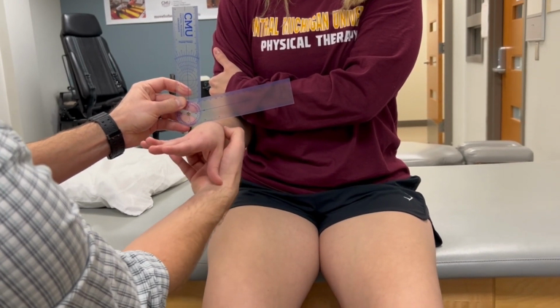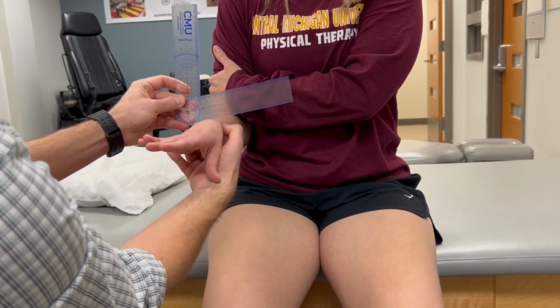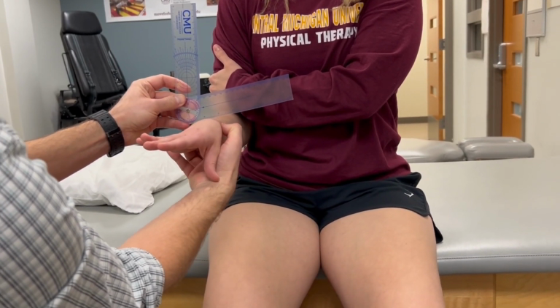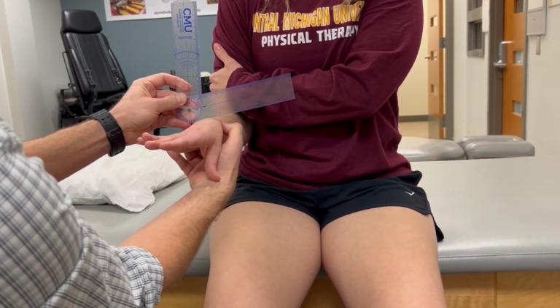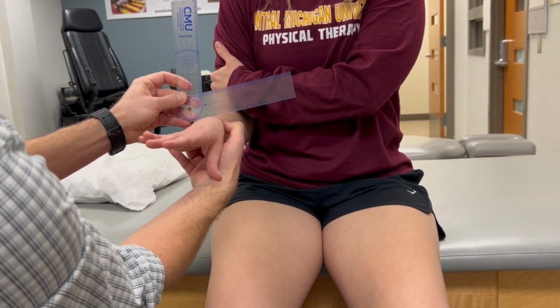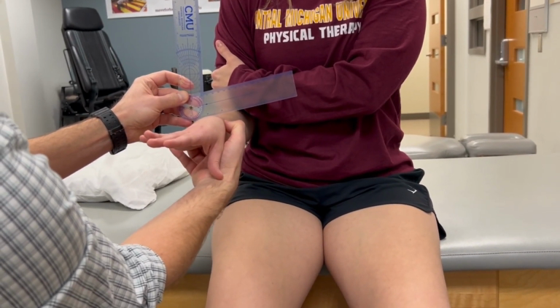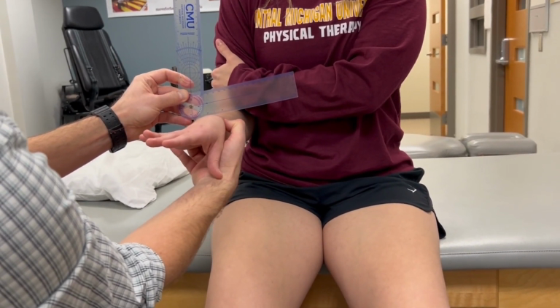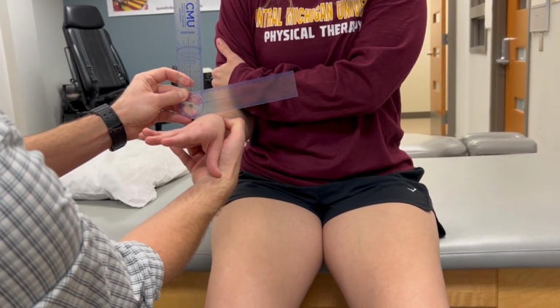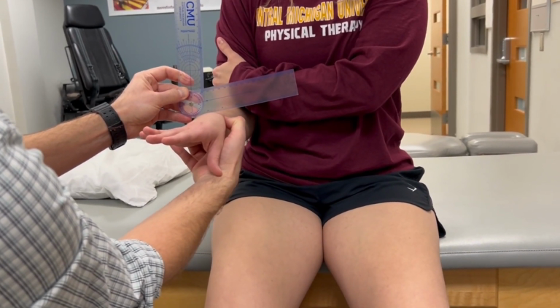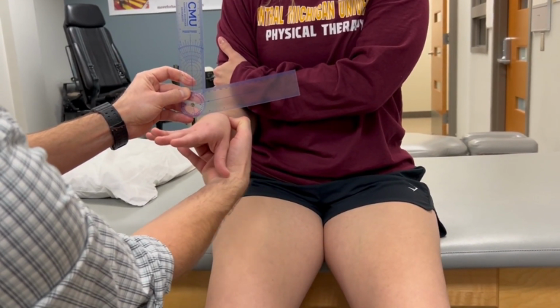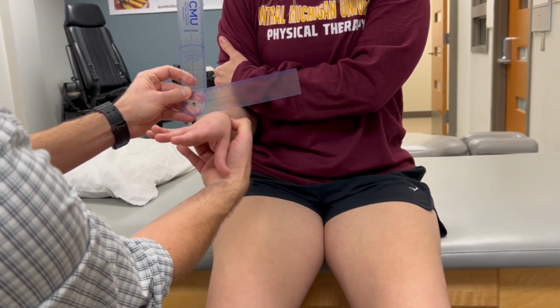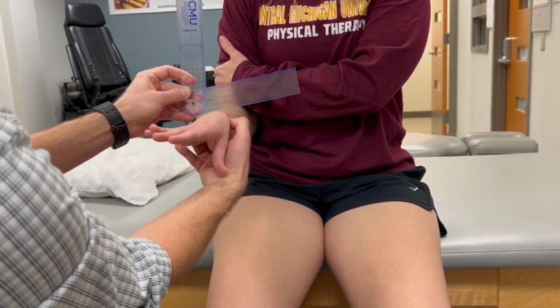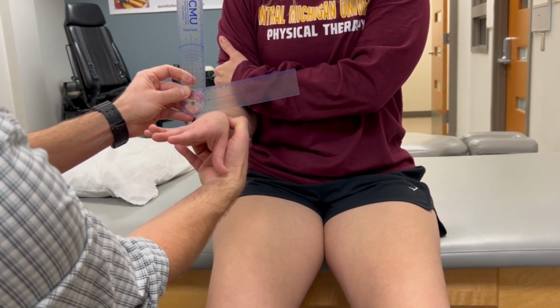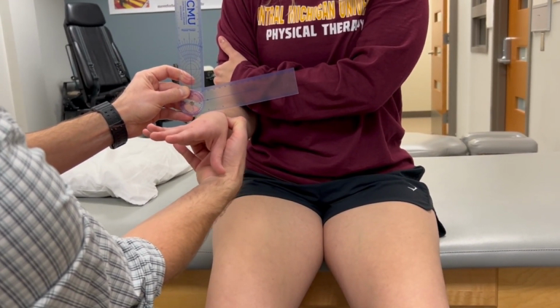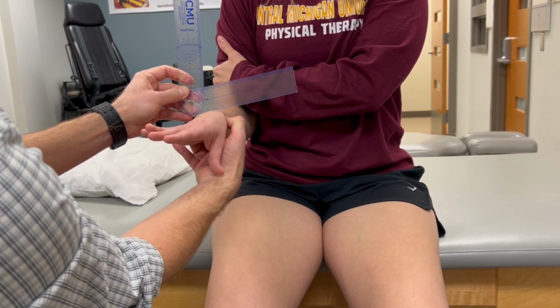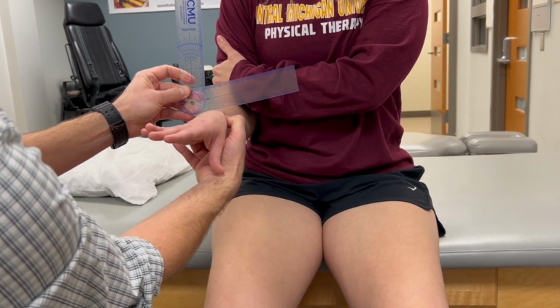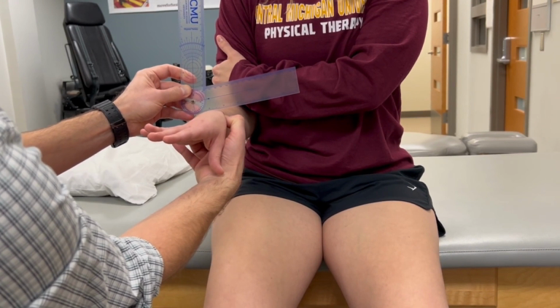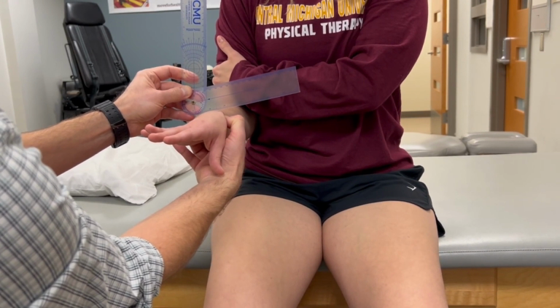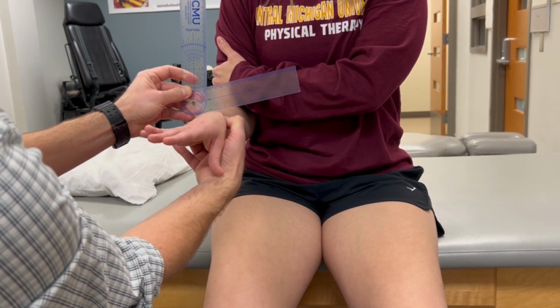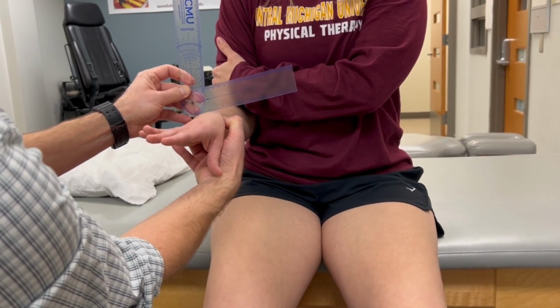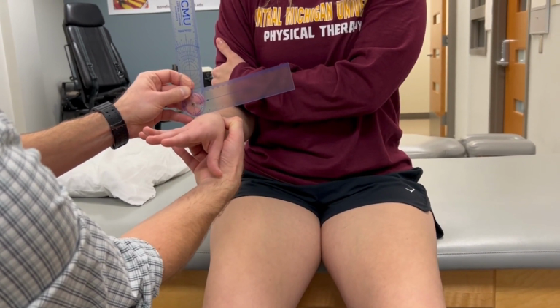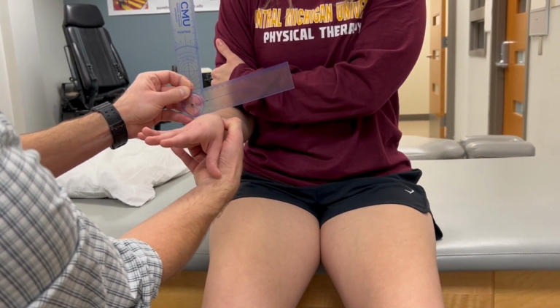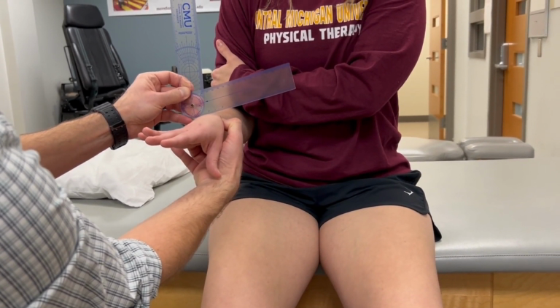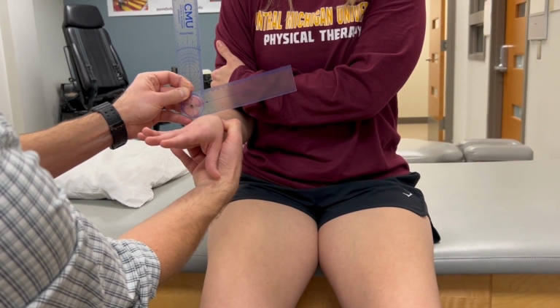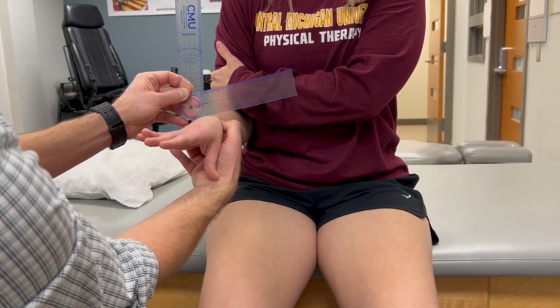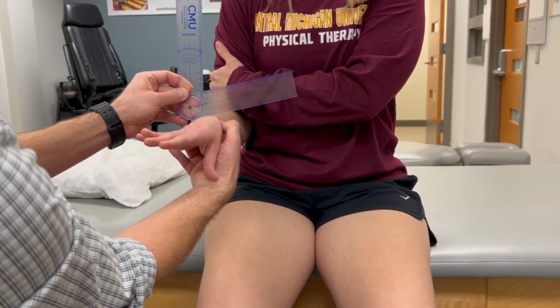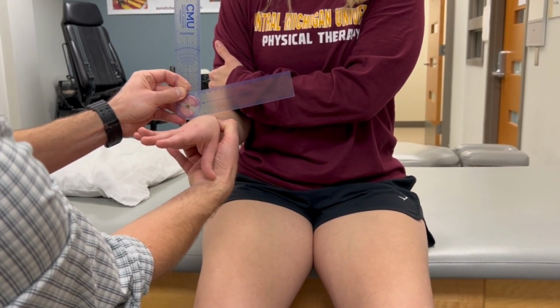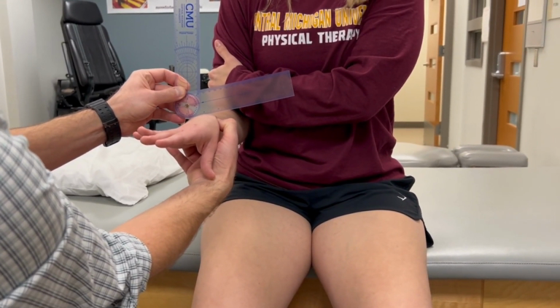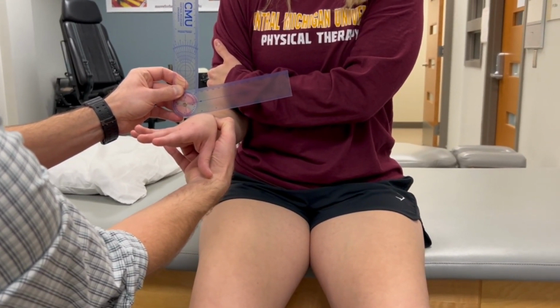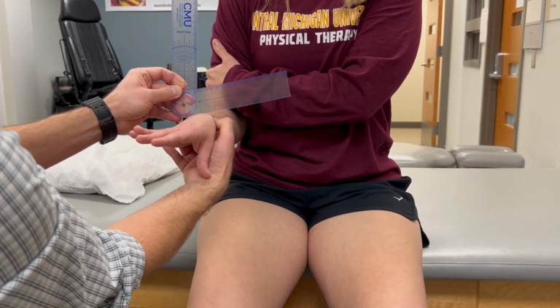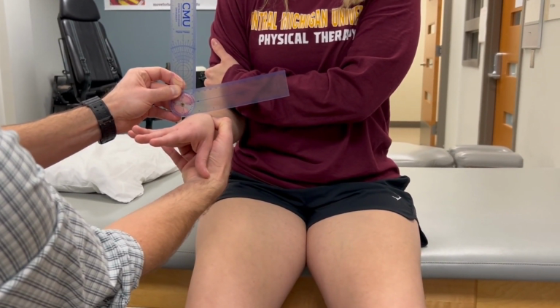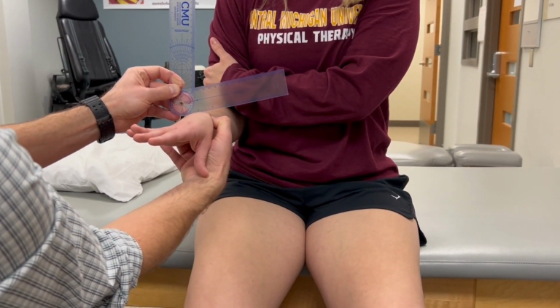This is an active measurement. Just like supination, I'm not applying overpressure — I'm just palpating those two styloids to help me better visualize the interstyloid line.